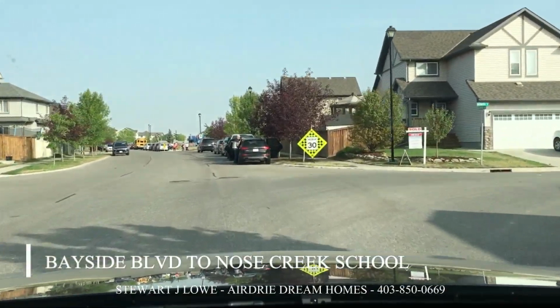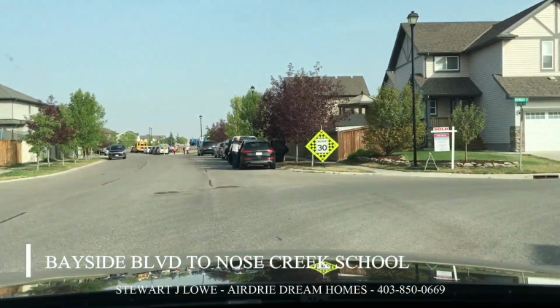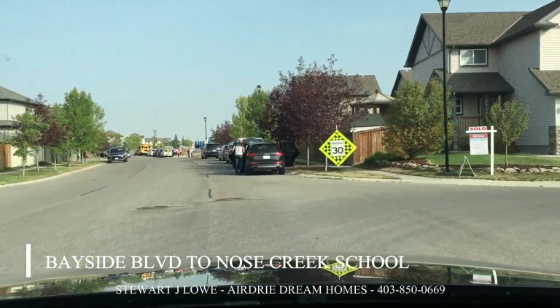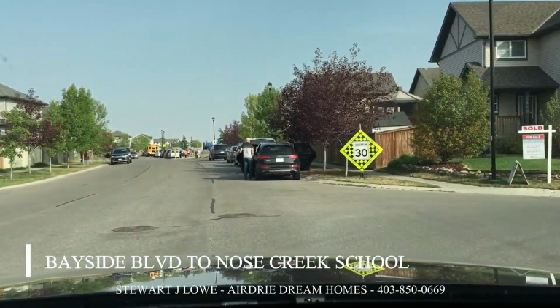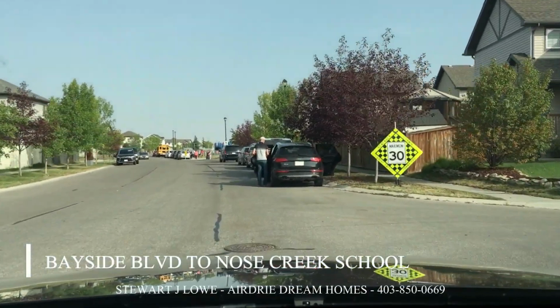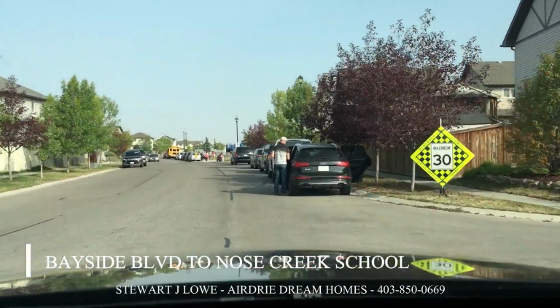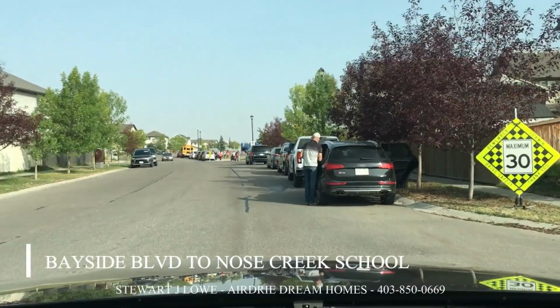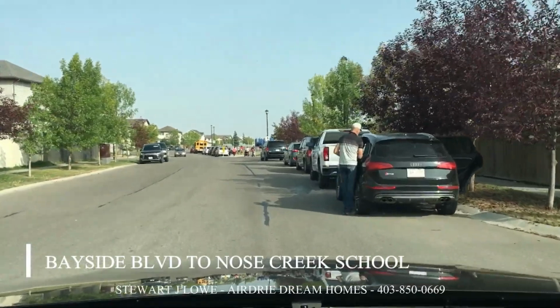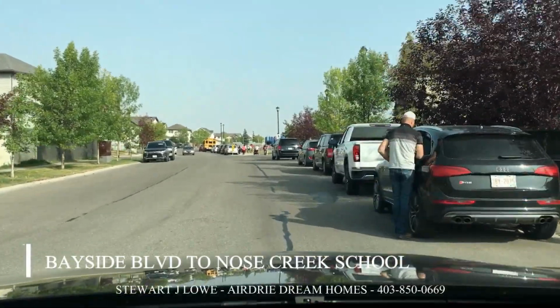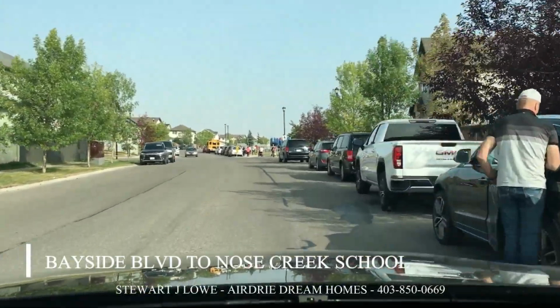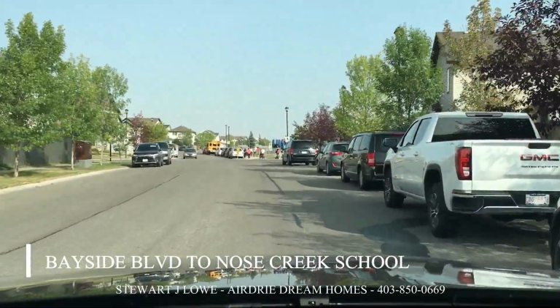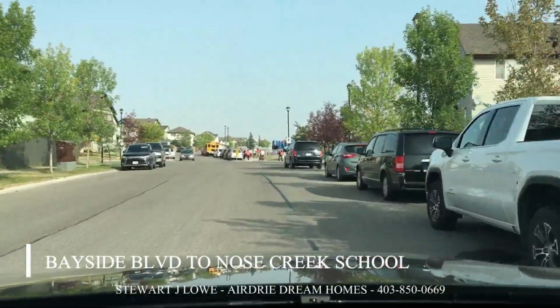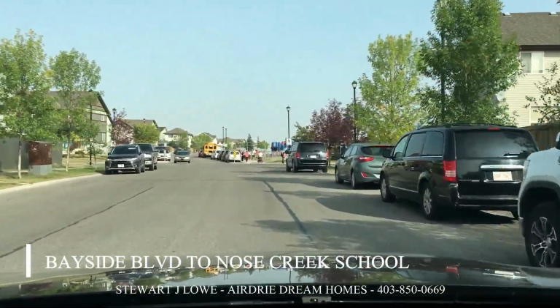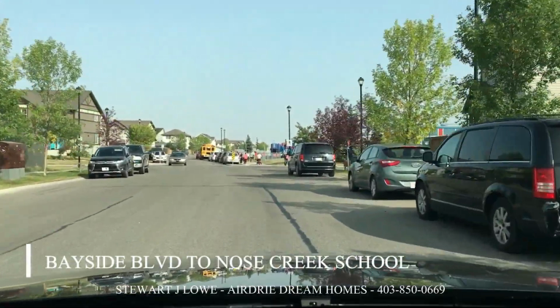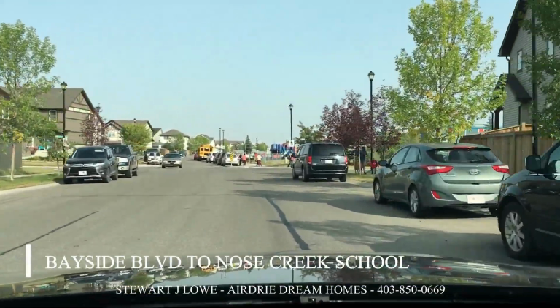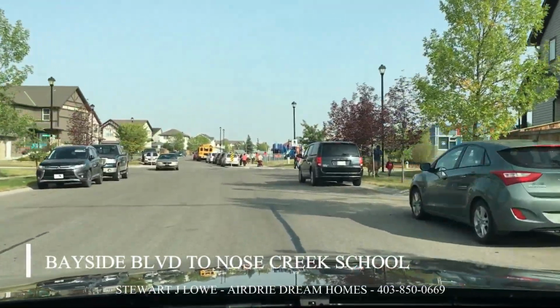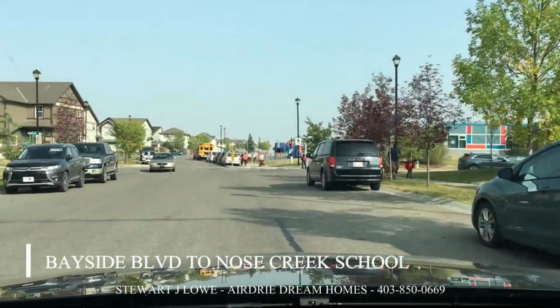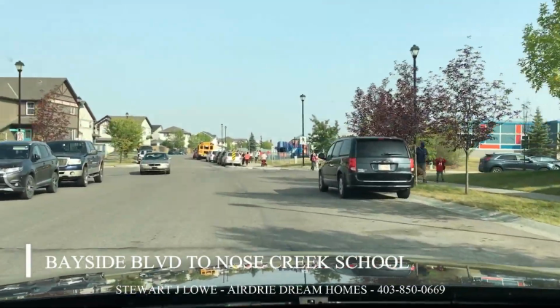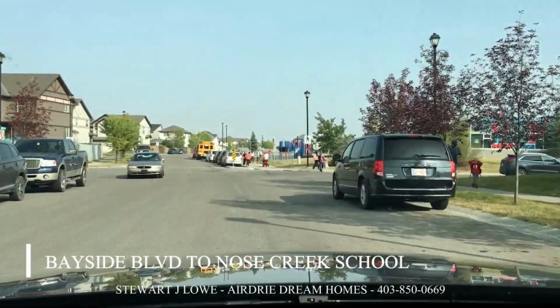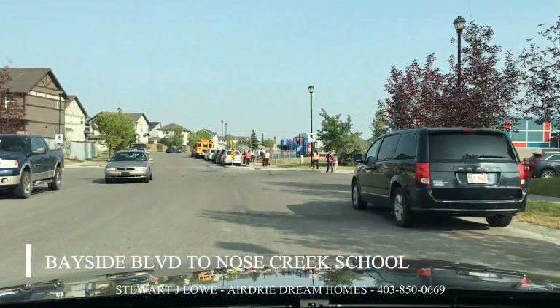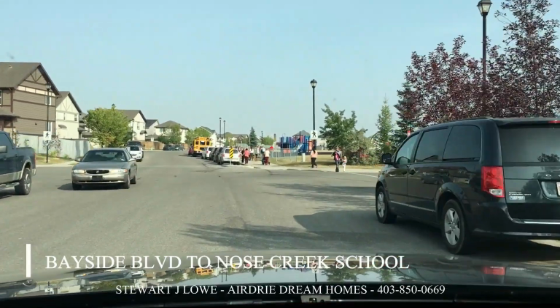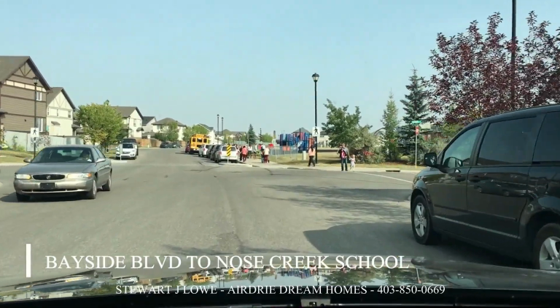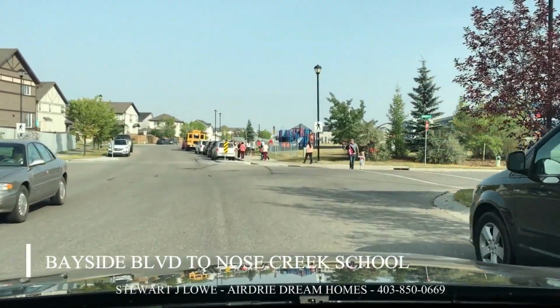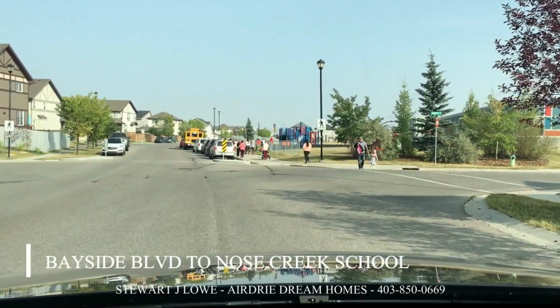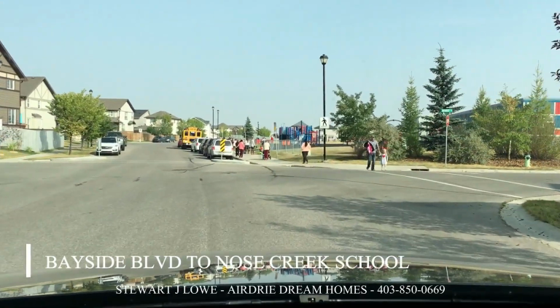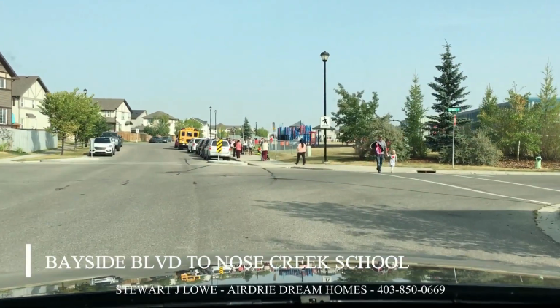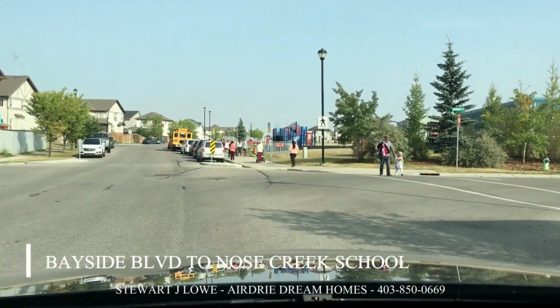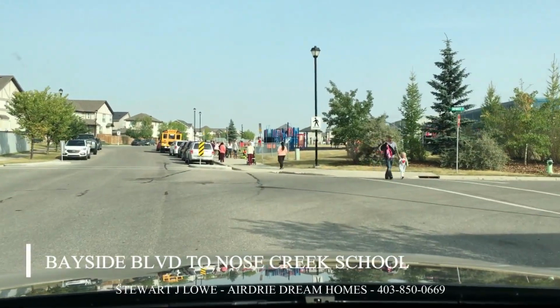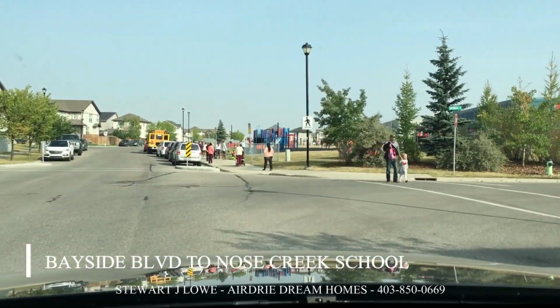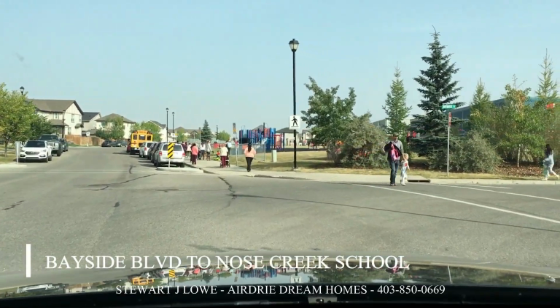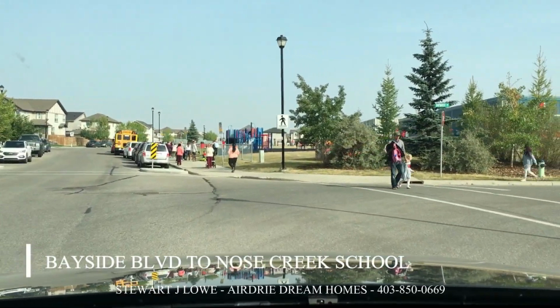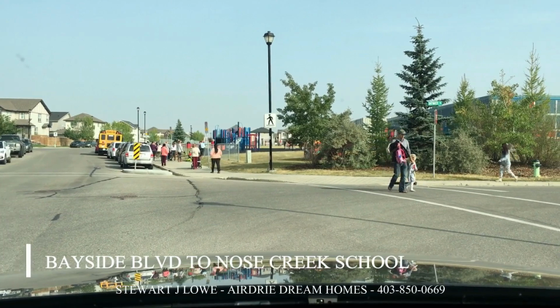So here we are — it's only a couple of minutes from the main road. Nose Creek Elementary School in Airdrie, located at 1690 Baywater Park in Bayside, K-4, and it opened in August of 2006.